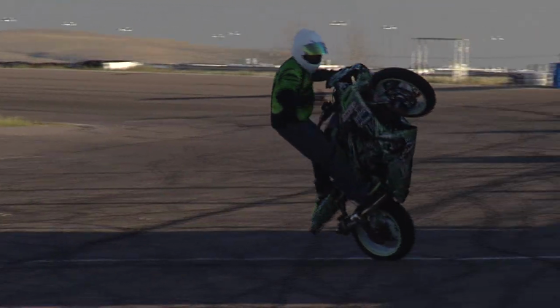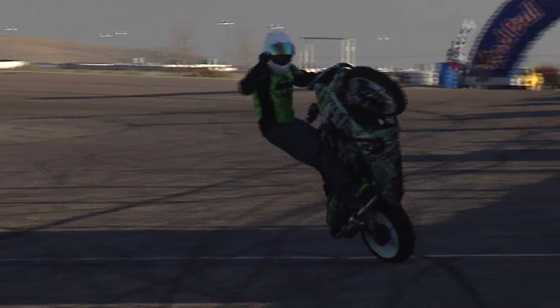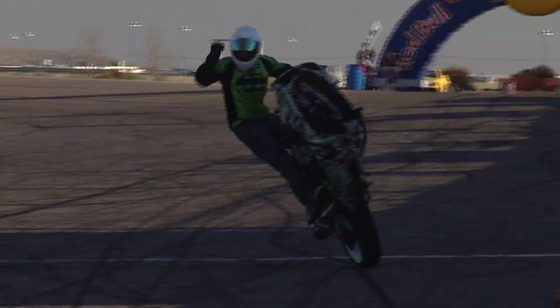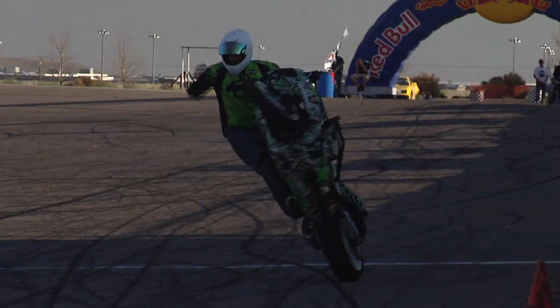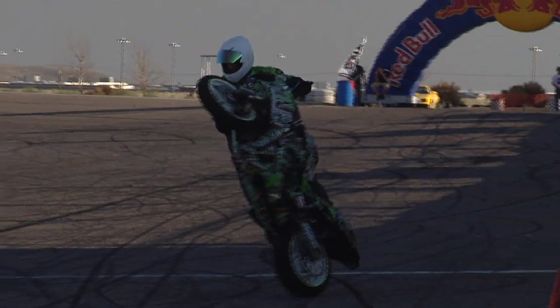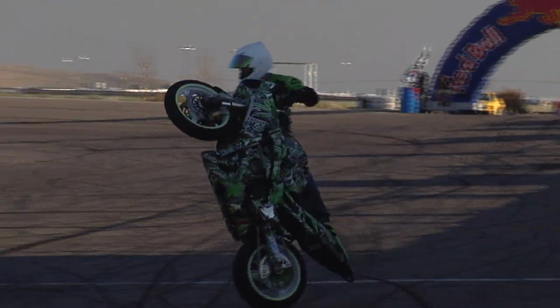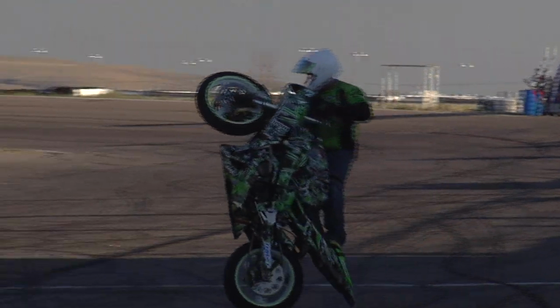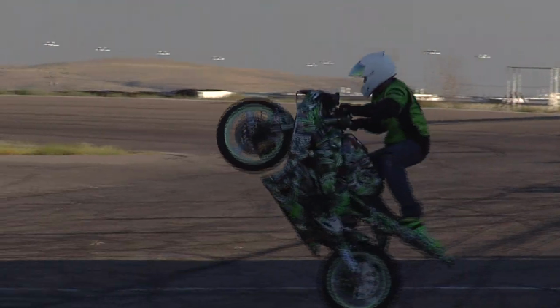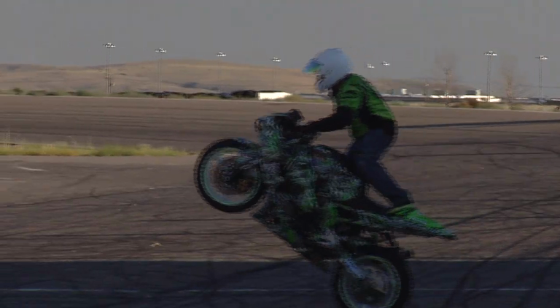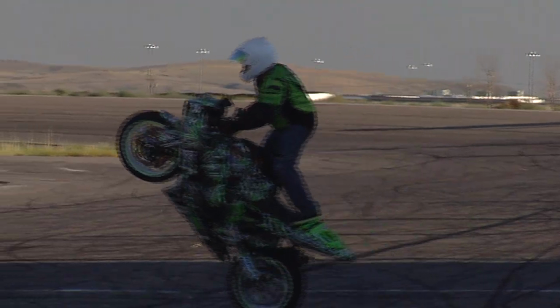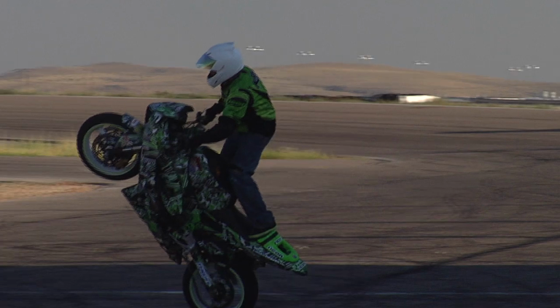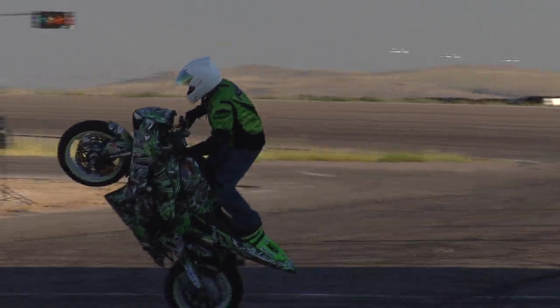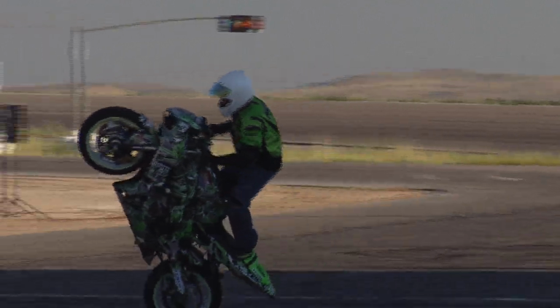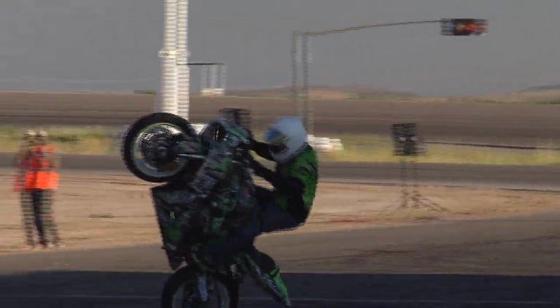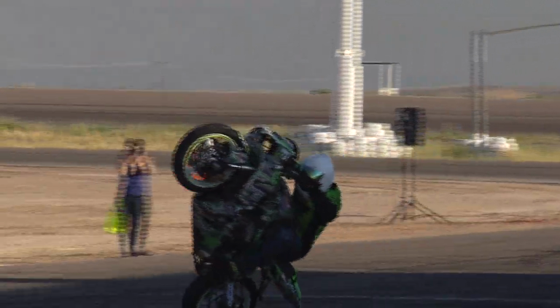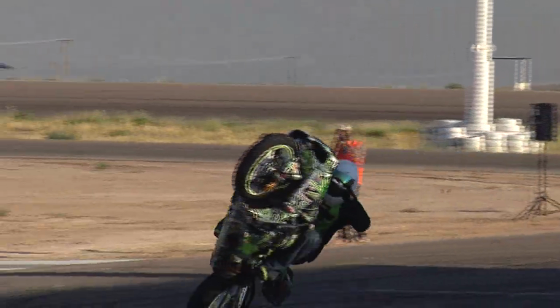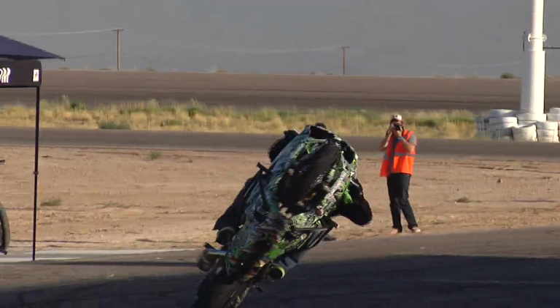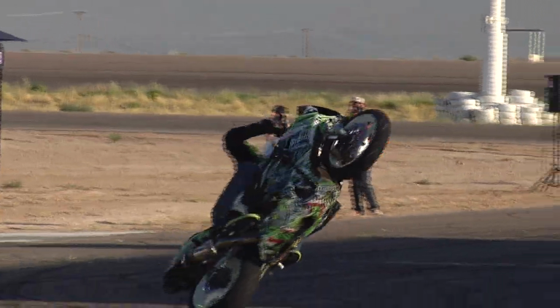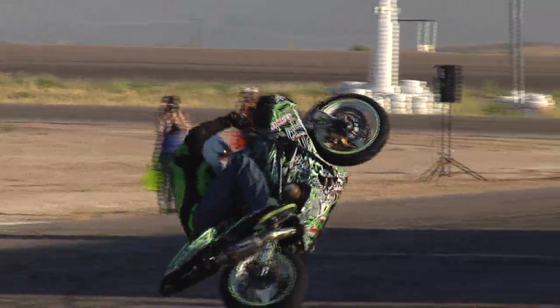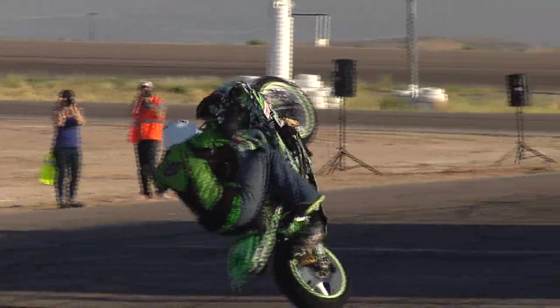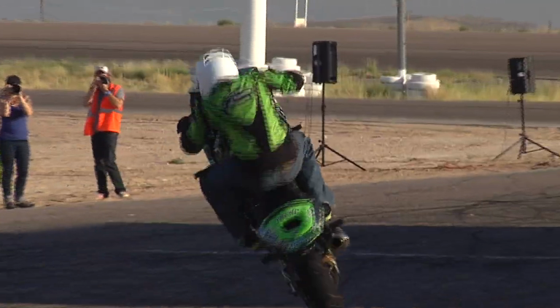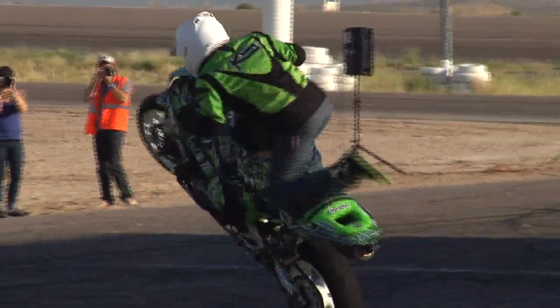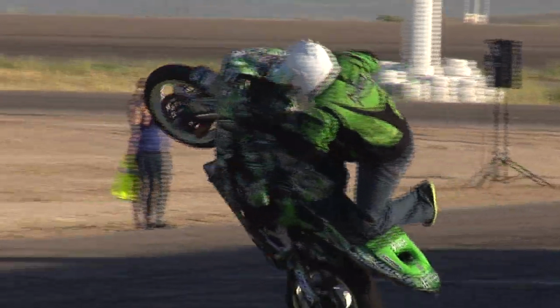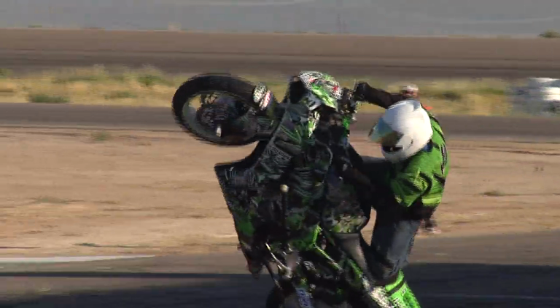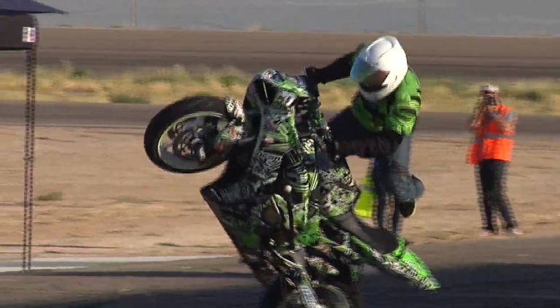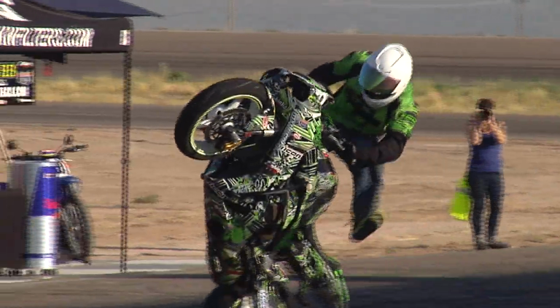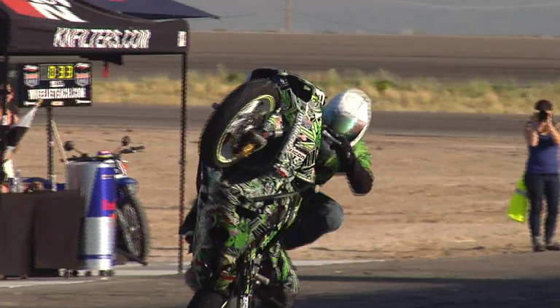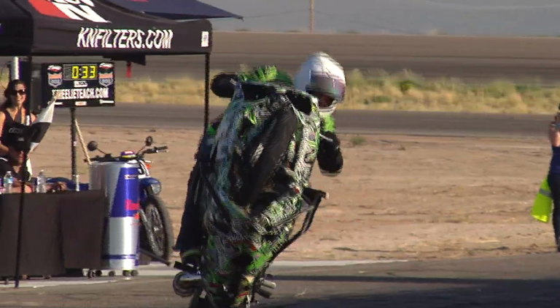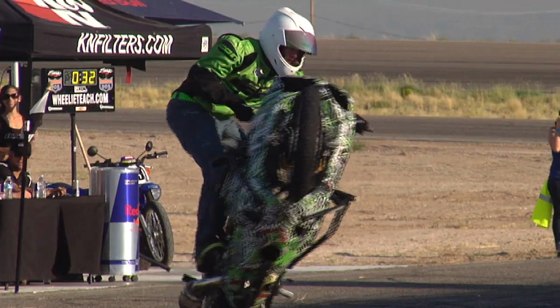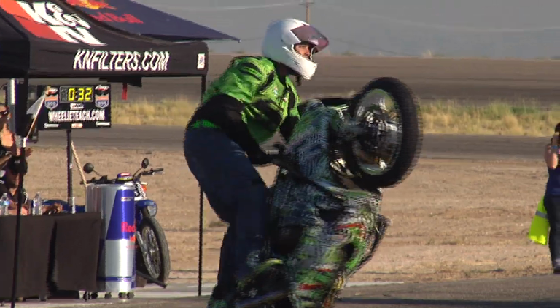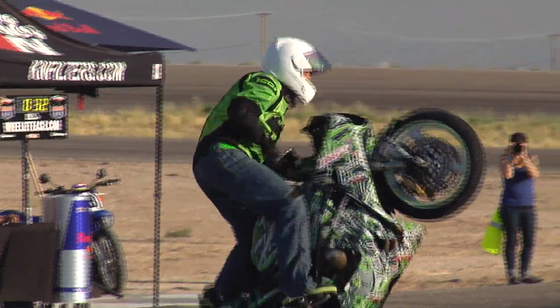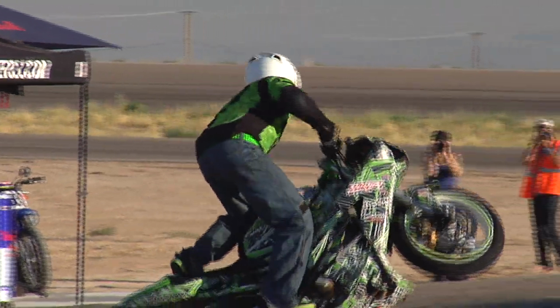Nice figure eight circle wheelies with all the combos in there. Look at him — he's jumping all around on this motorcycle. Let's go!